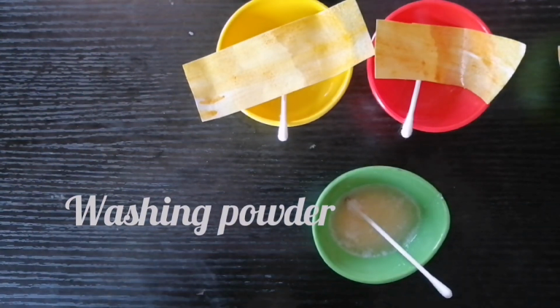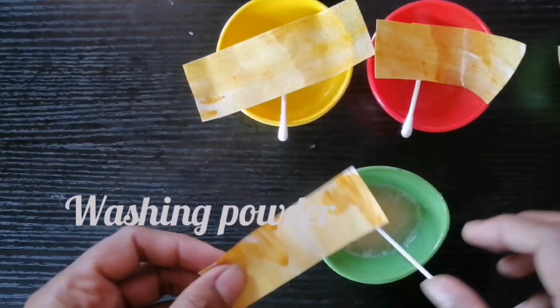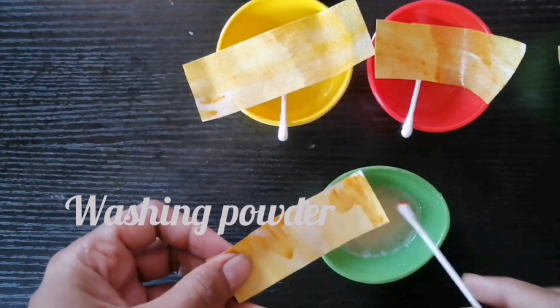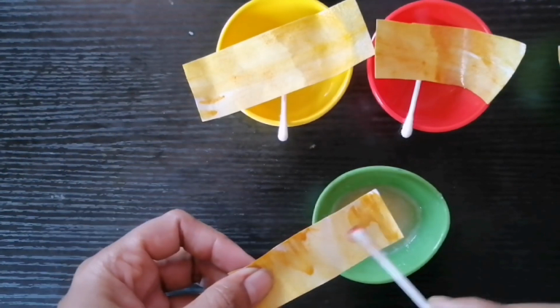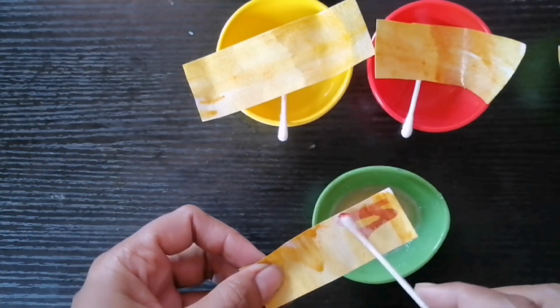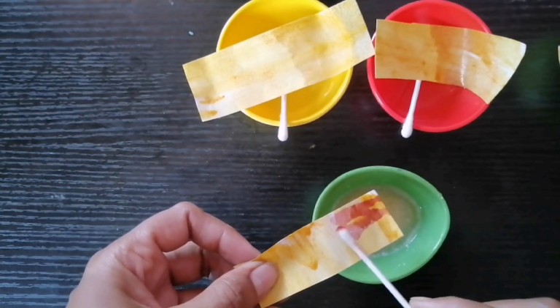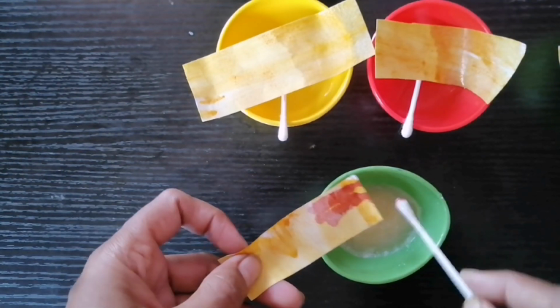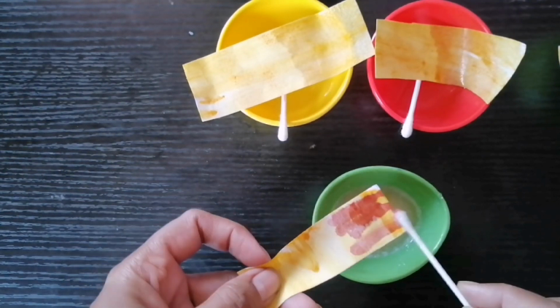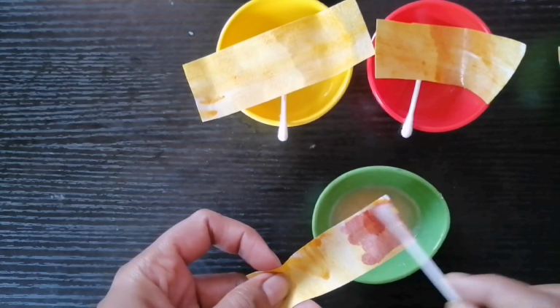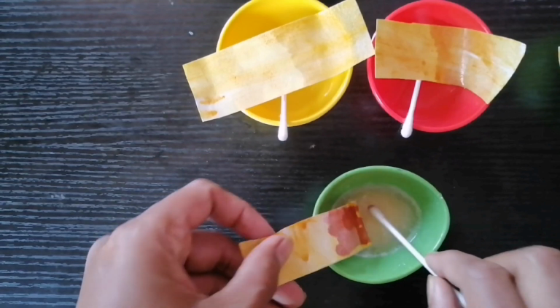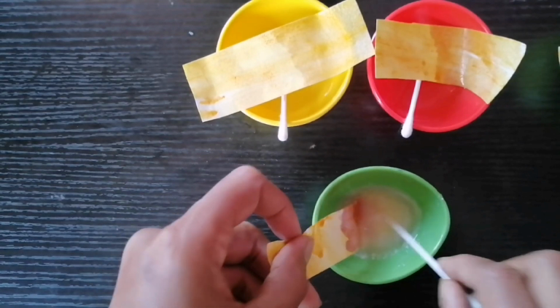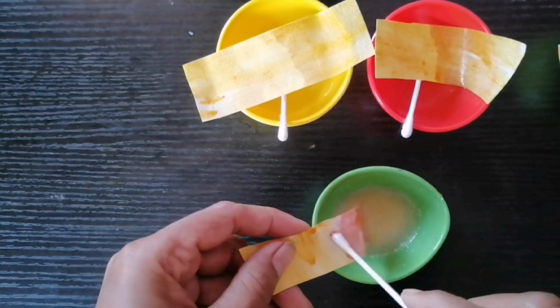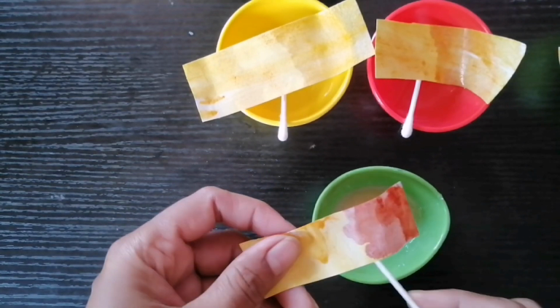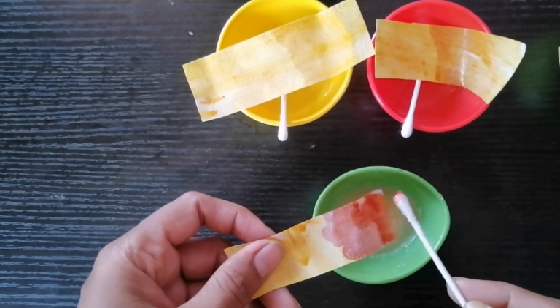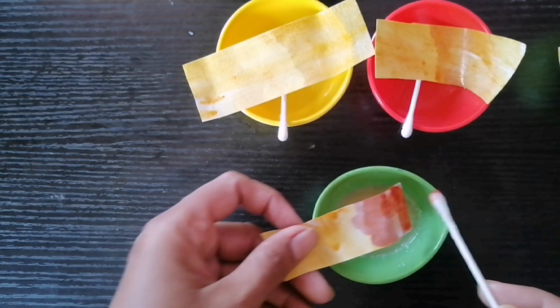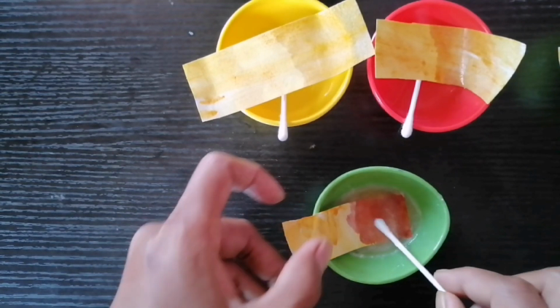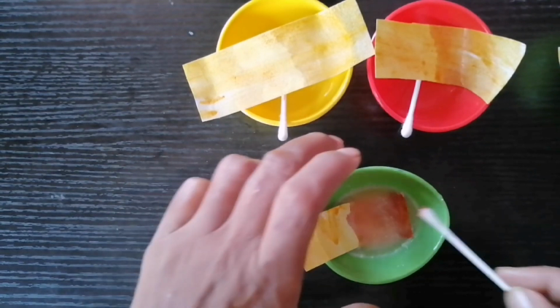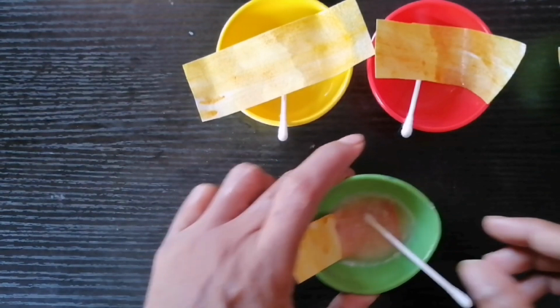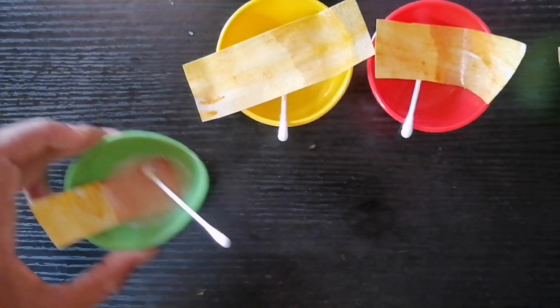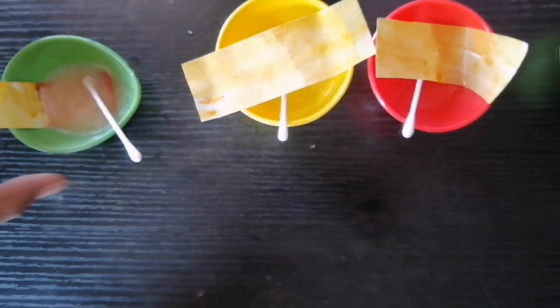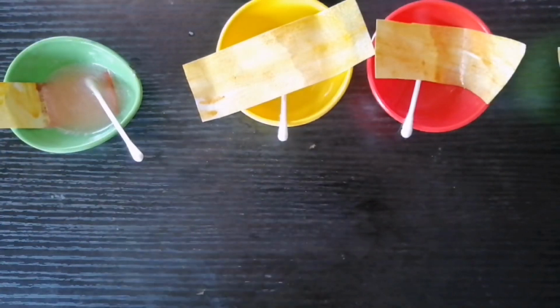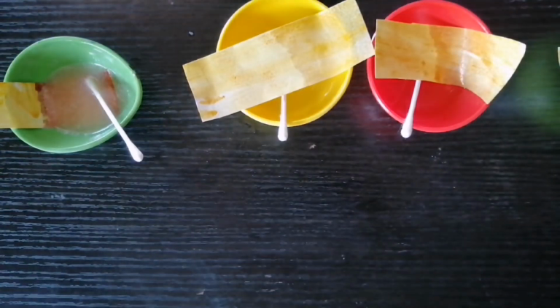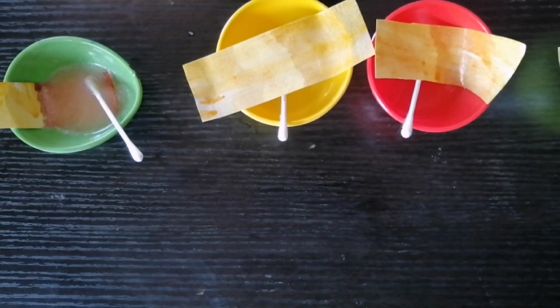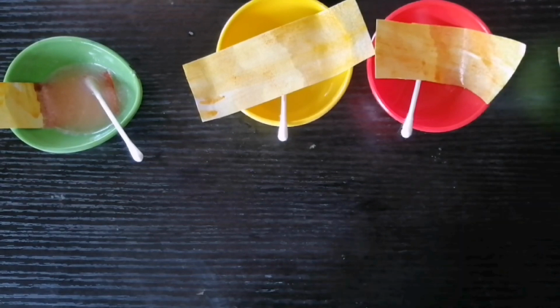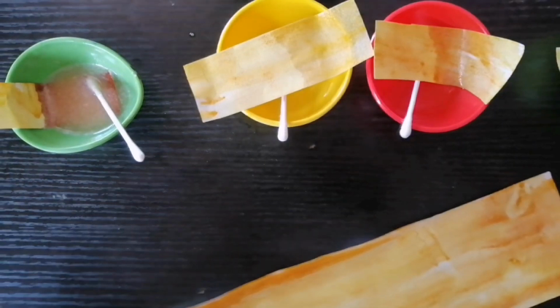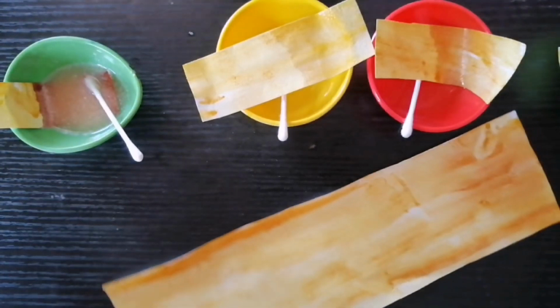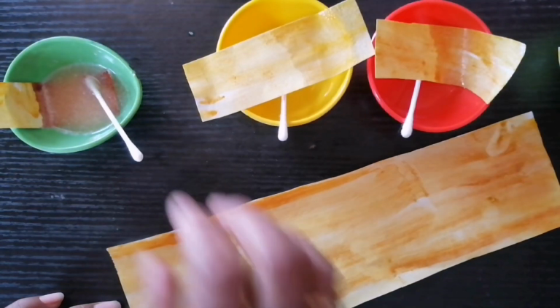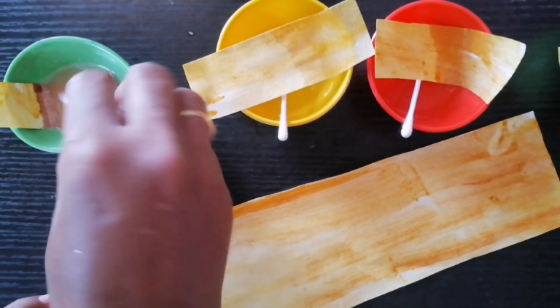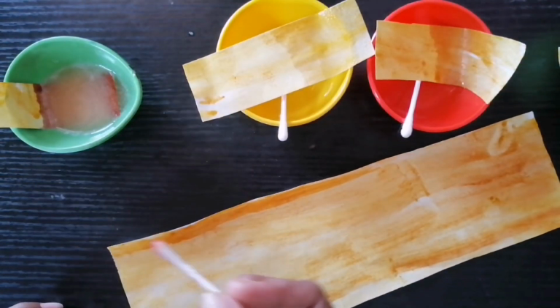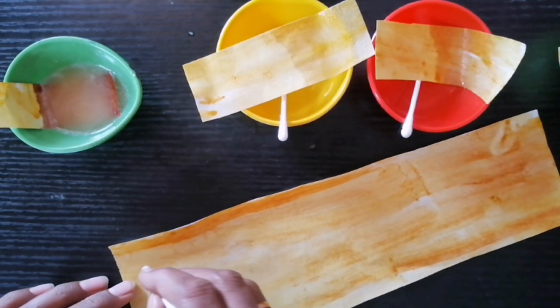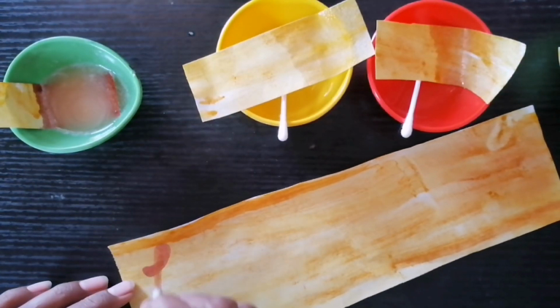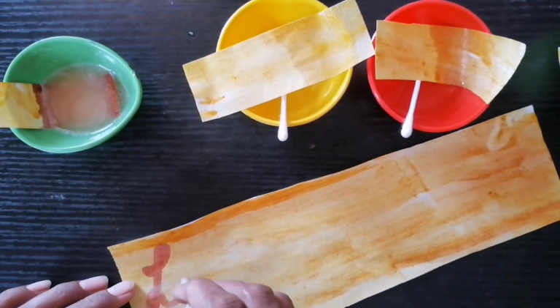The paper strip that had lemon juice does not change color. The paper strip that had distilled water does not change color. But the paper strip that had soap solution changes its color from yellow to red.